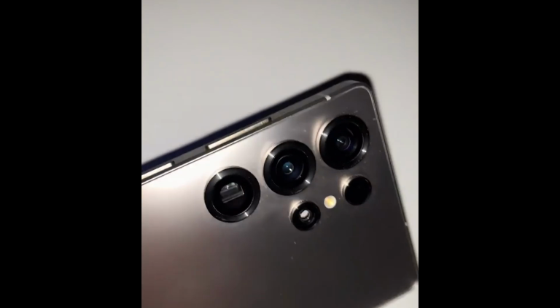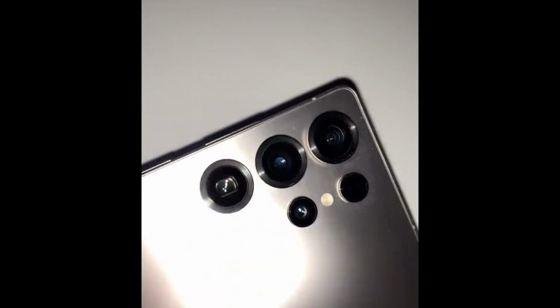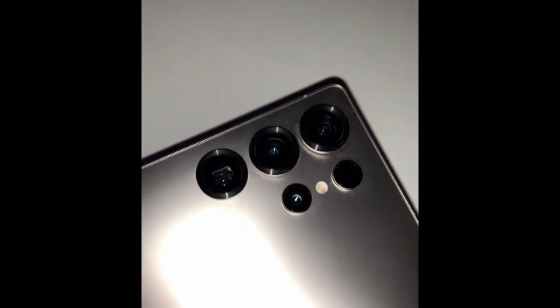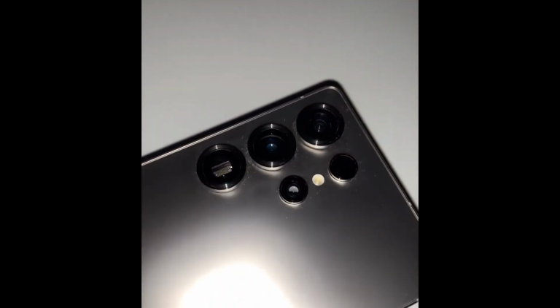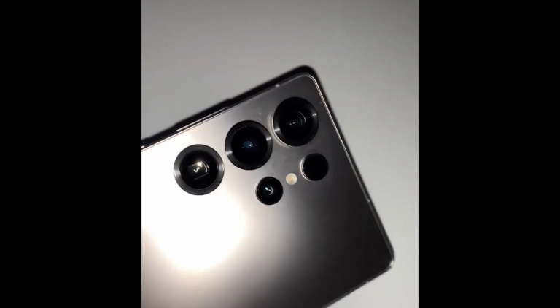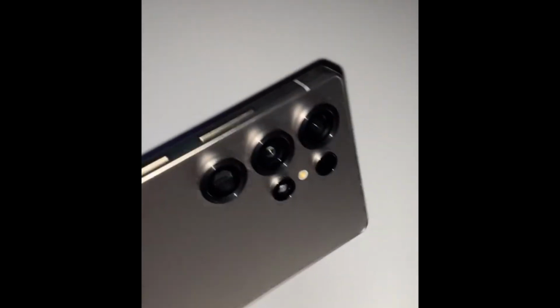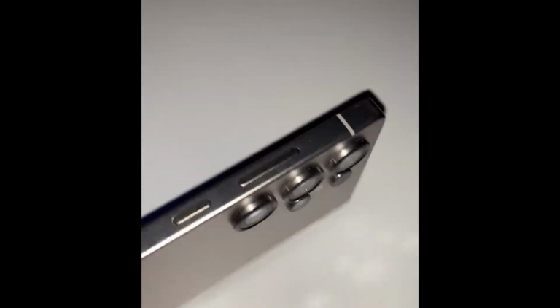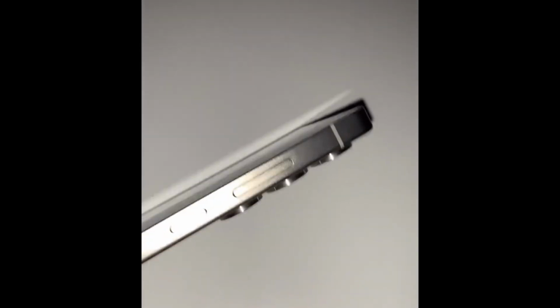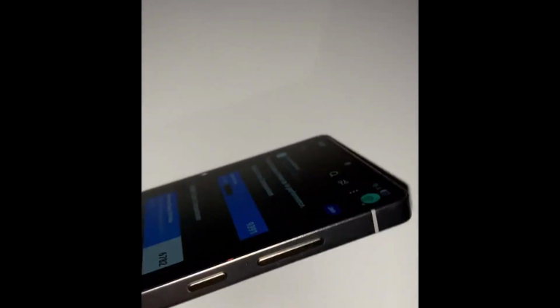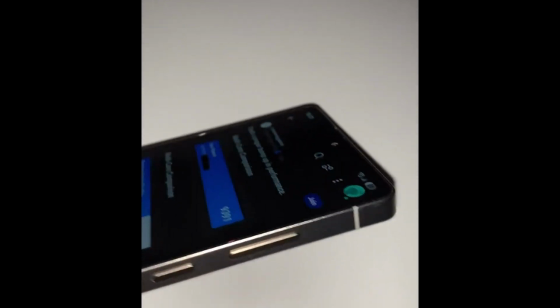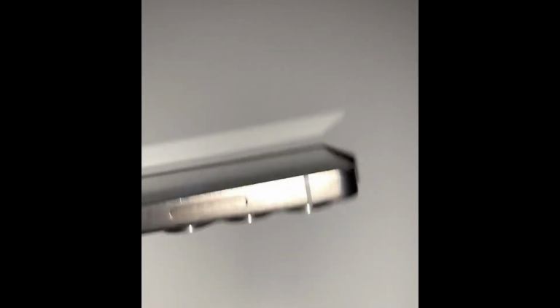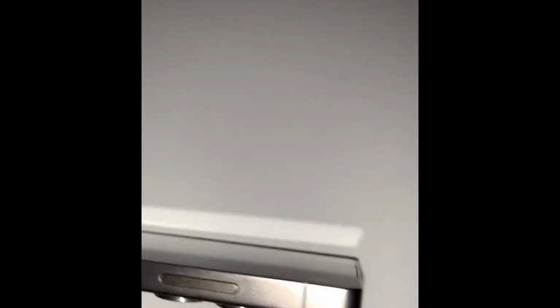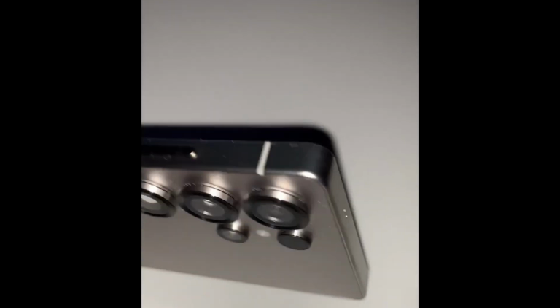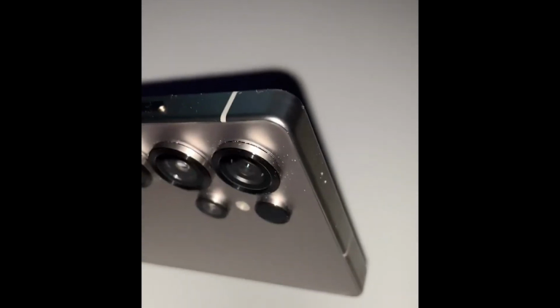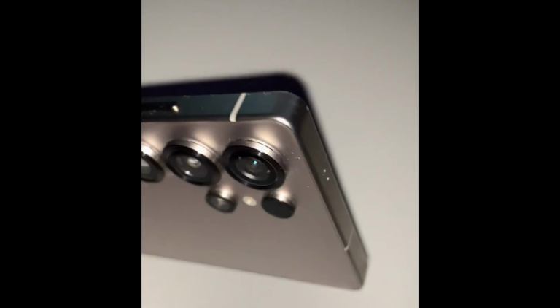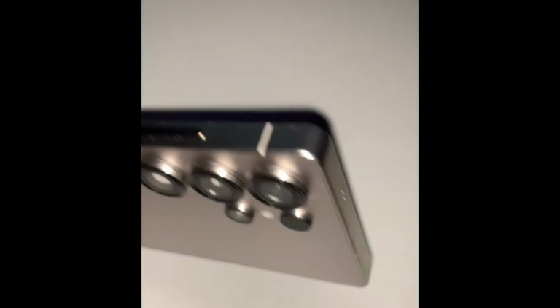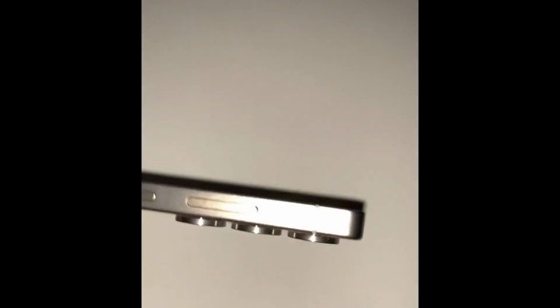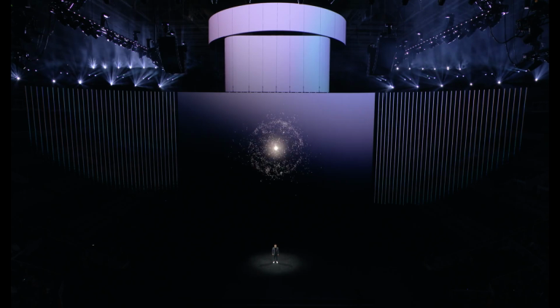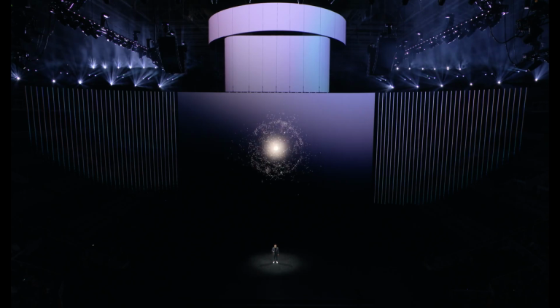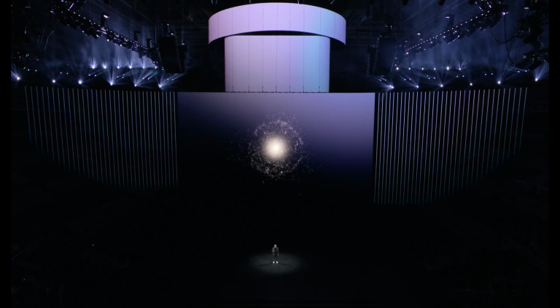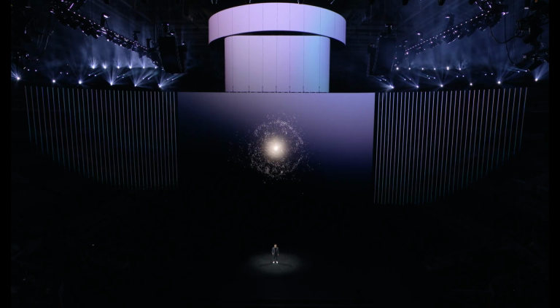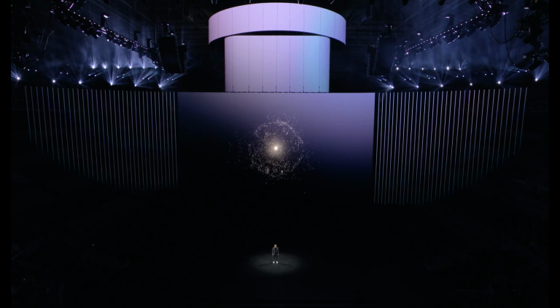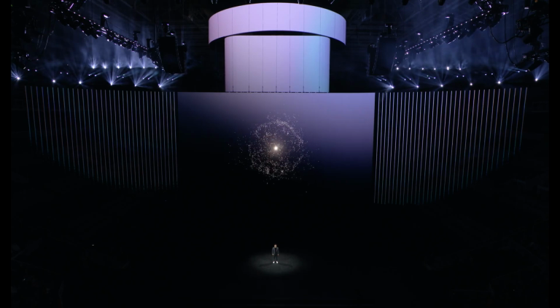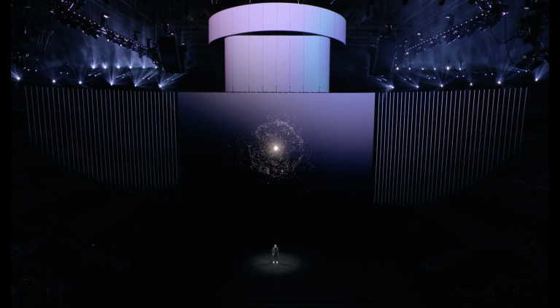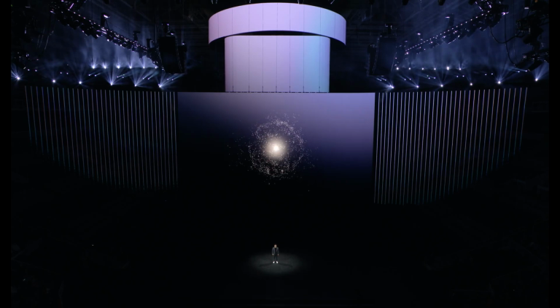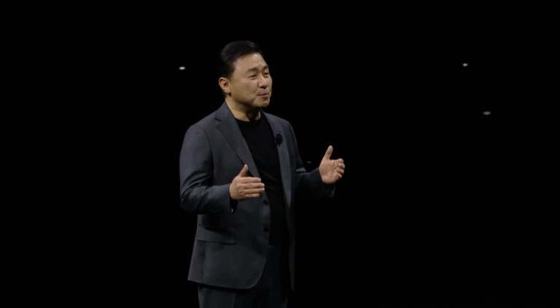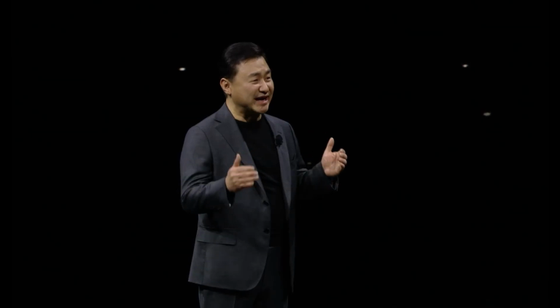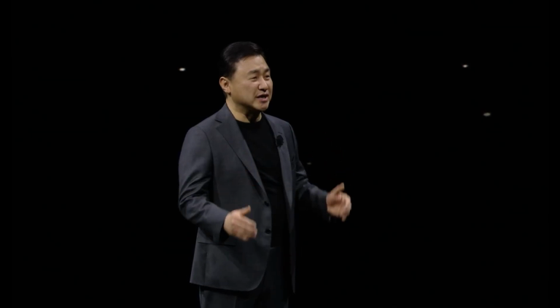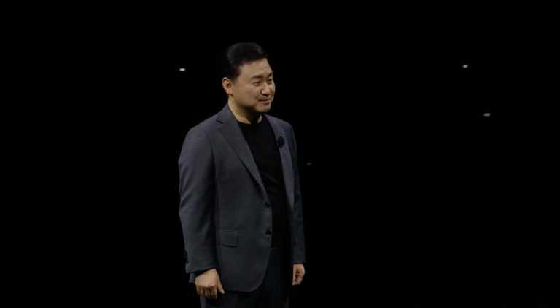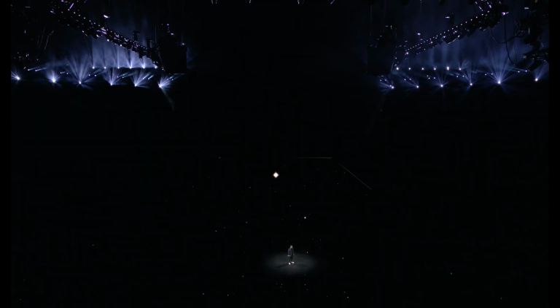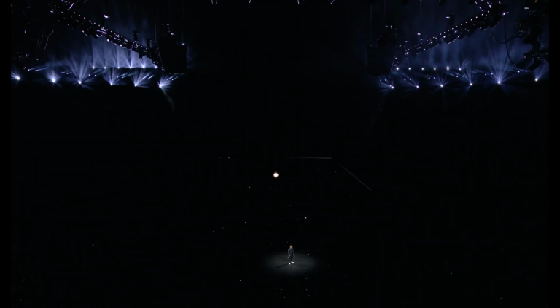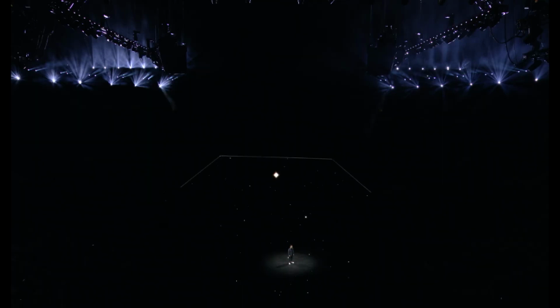The Galaxy S25 Ultra promises a bold leap in design, groundbreaking camera upgrades, and top-of-the-line hardware. Let's dive into what makes this upcoming device so thrilling — Samsung Galaxy S25 Ultra design and colors.